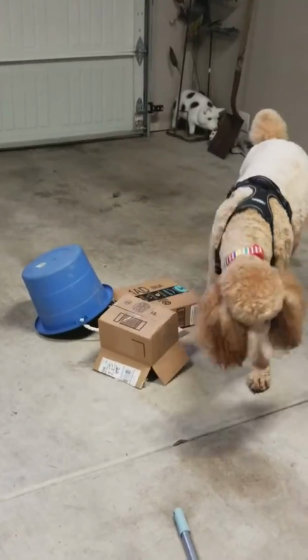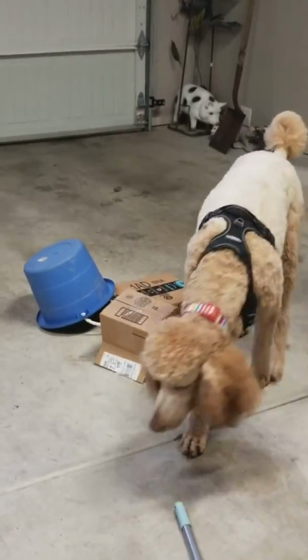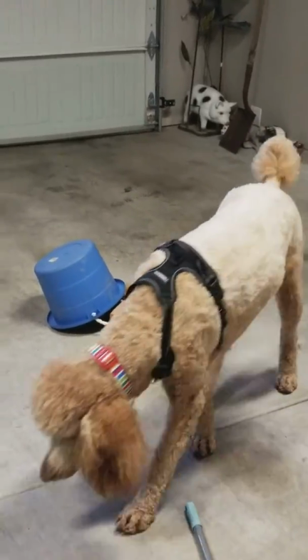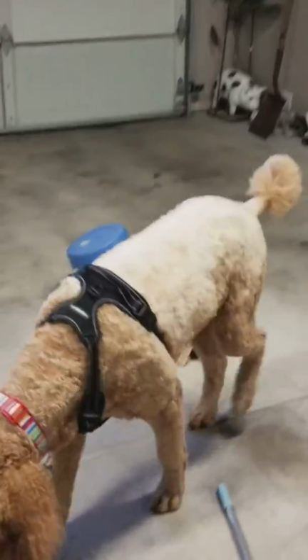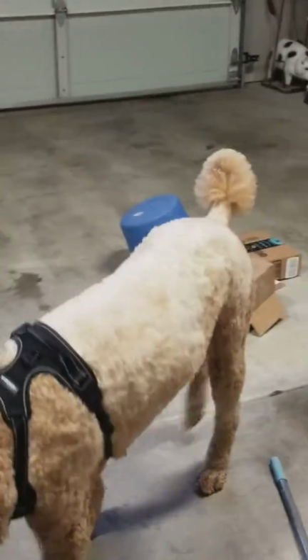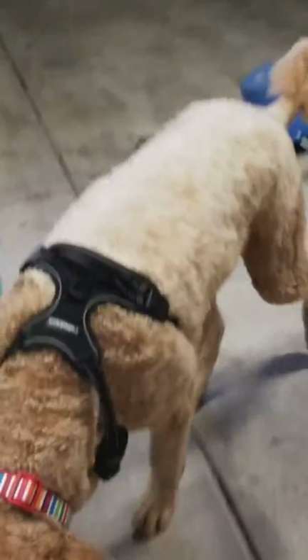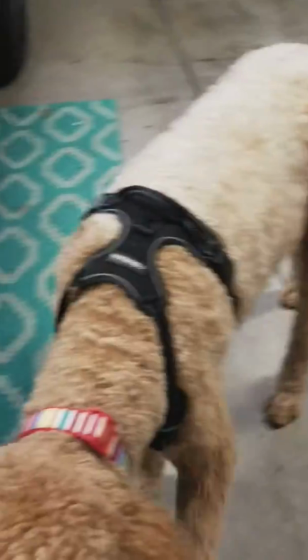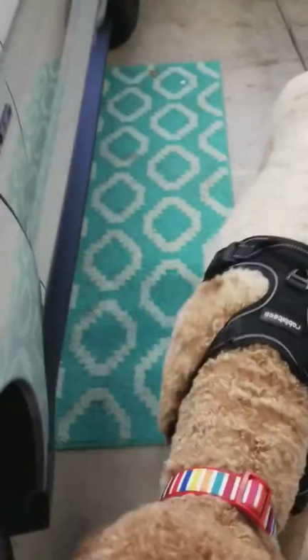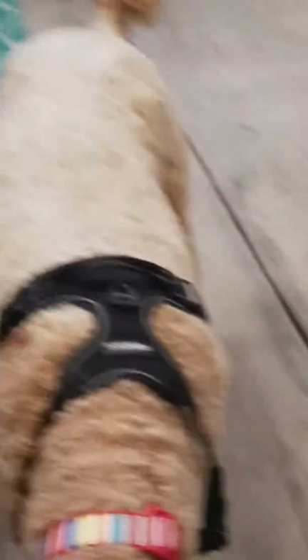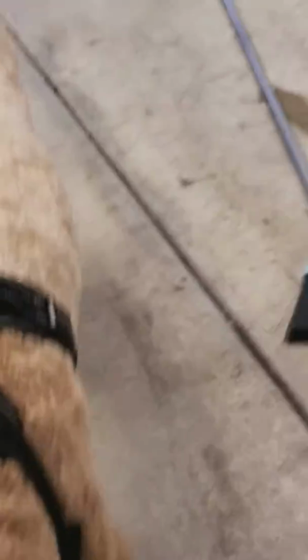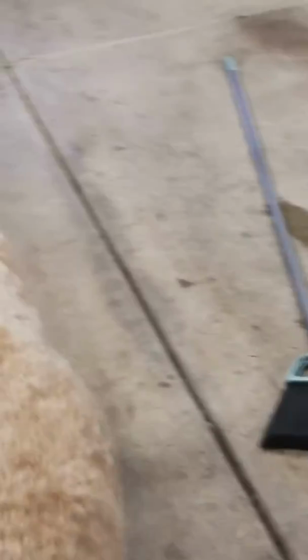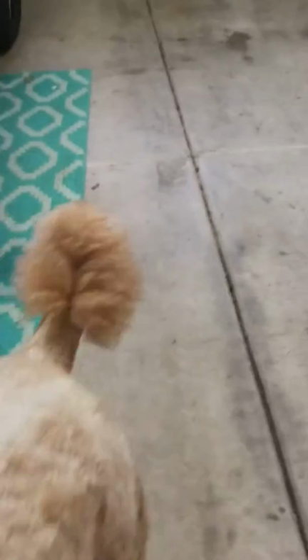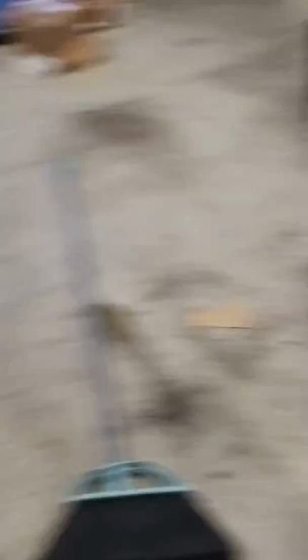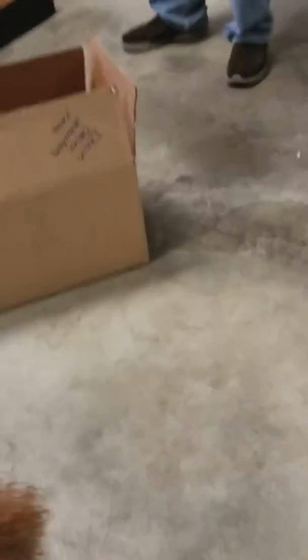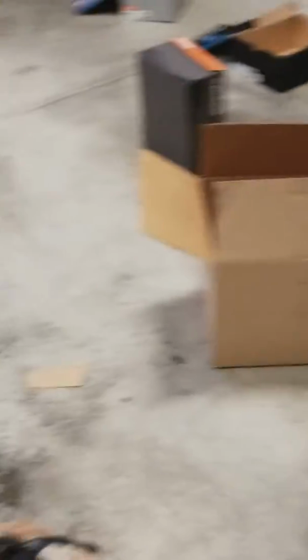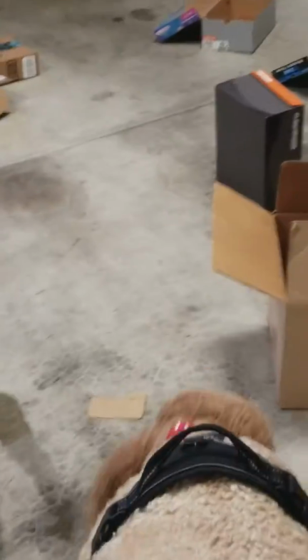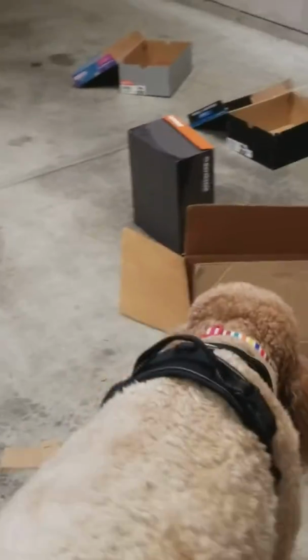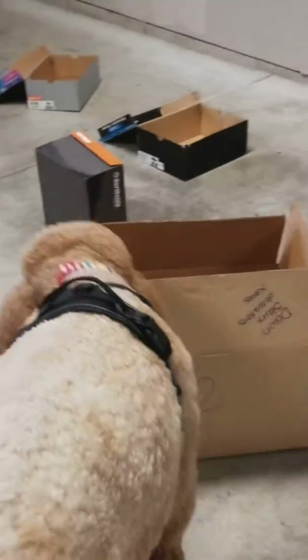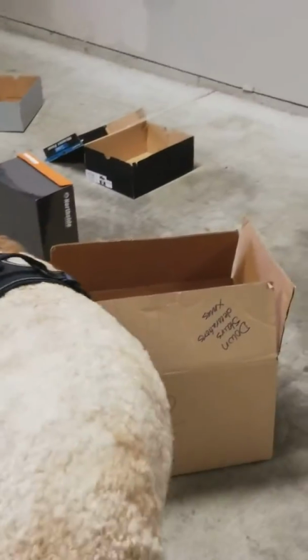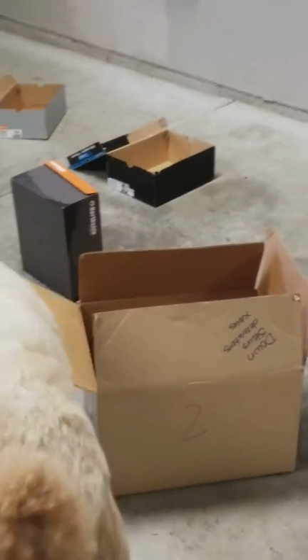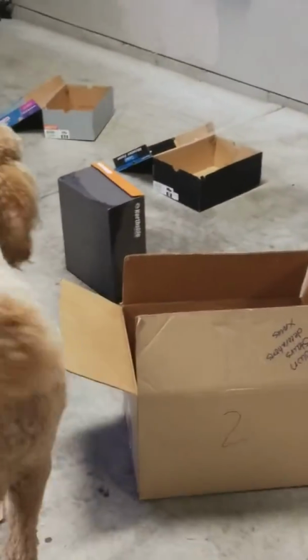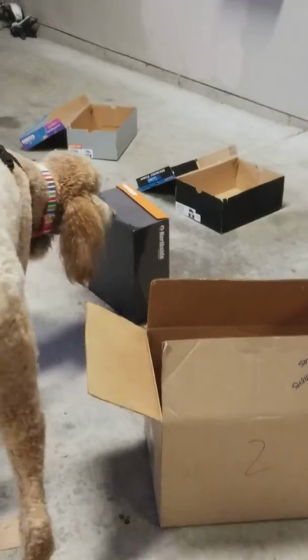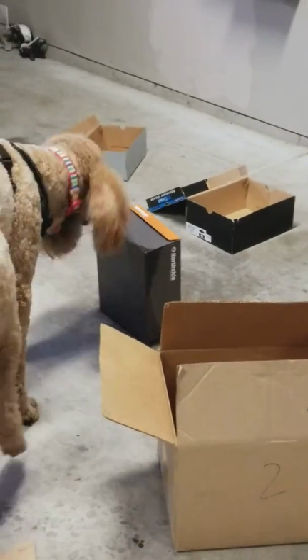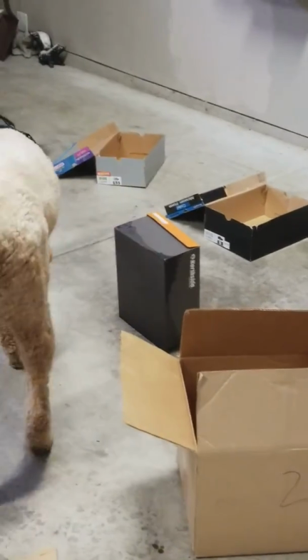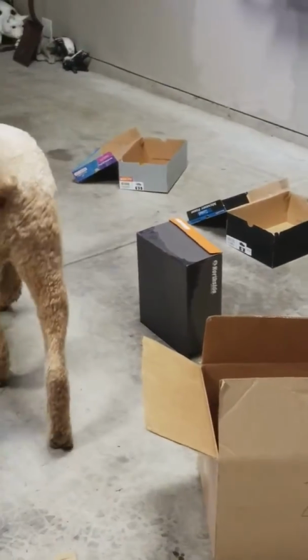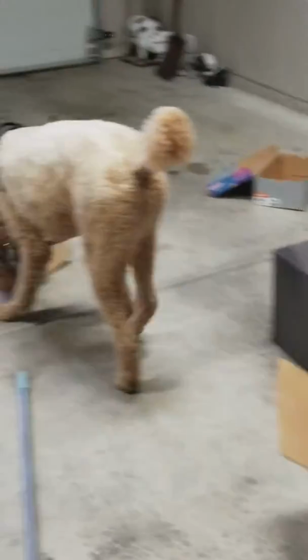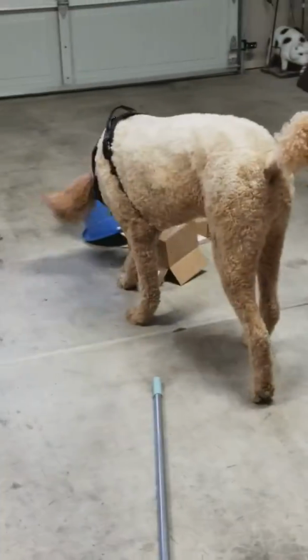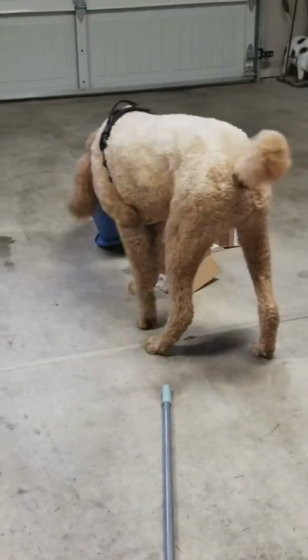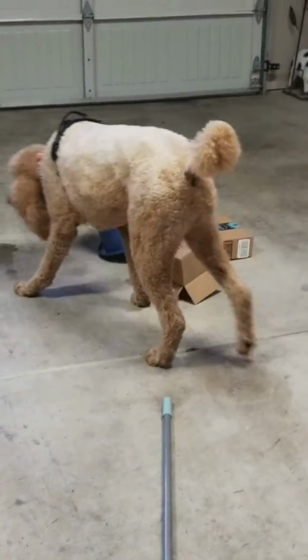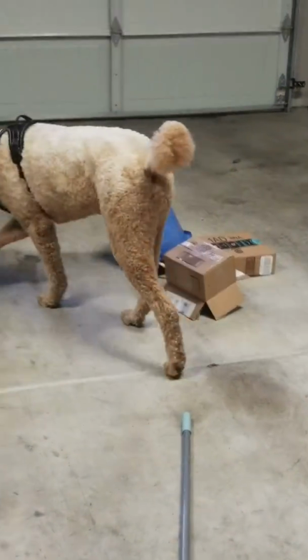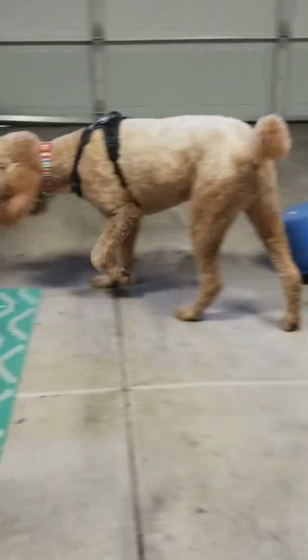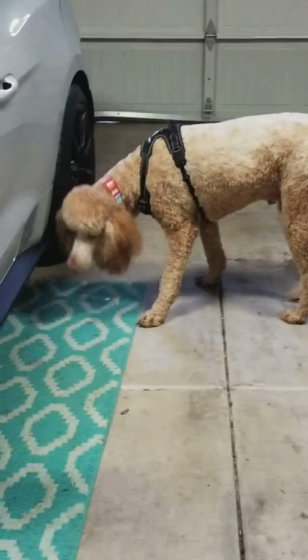There's one more. It's an inaccessible hide. That one is inaccessible too. In the box. That one is a close.